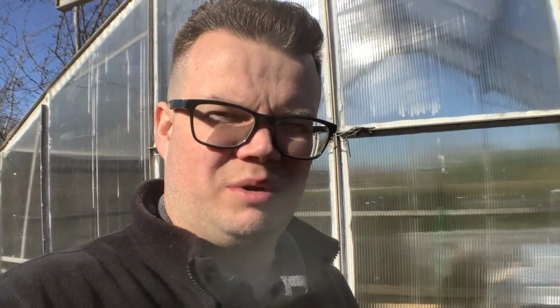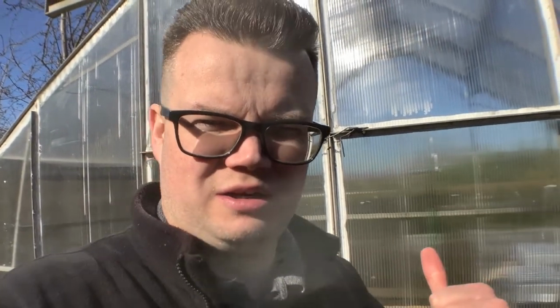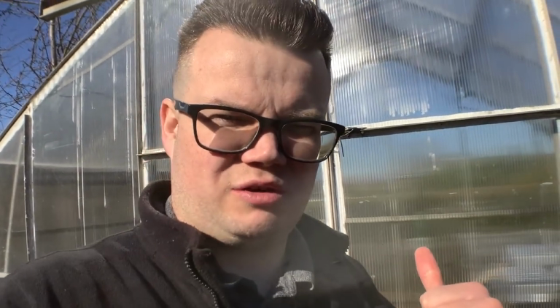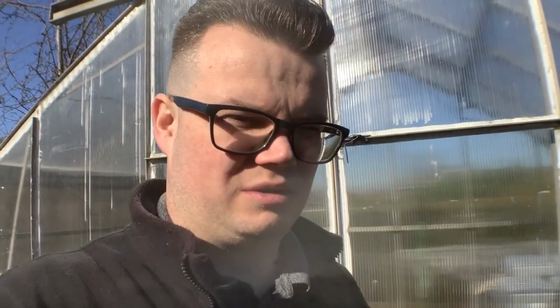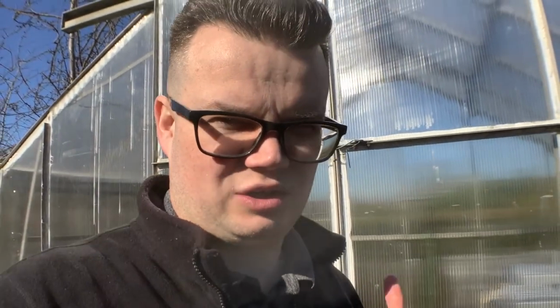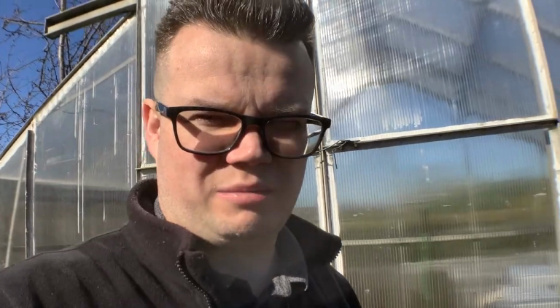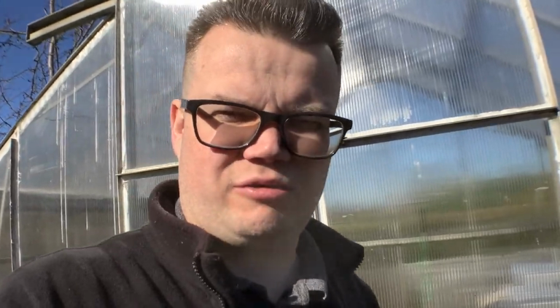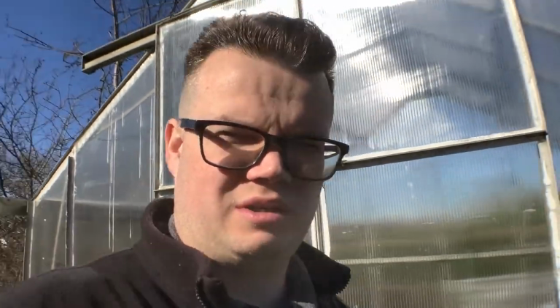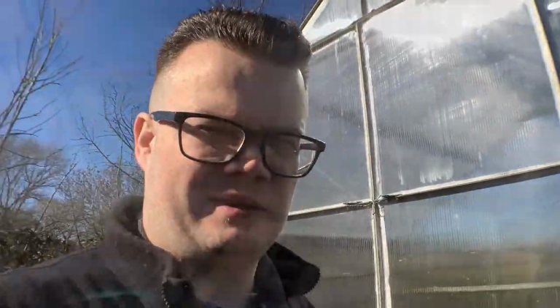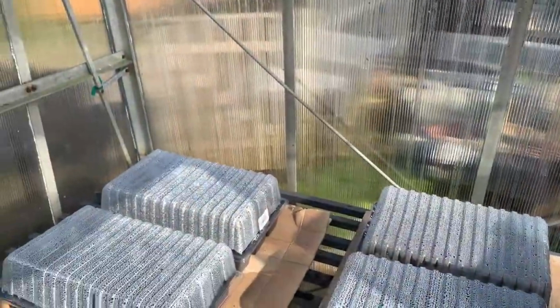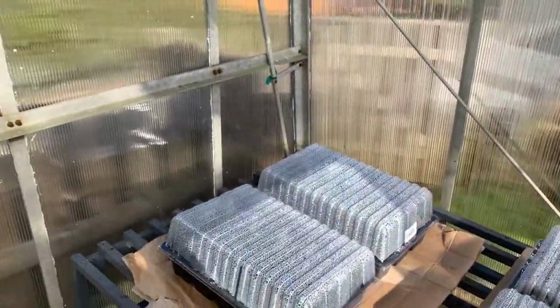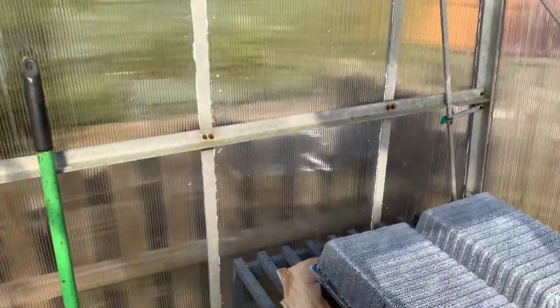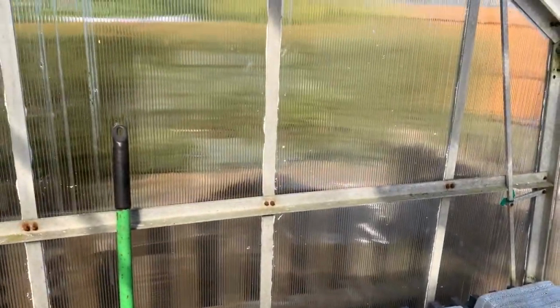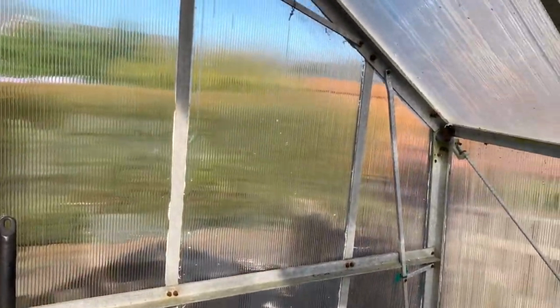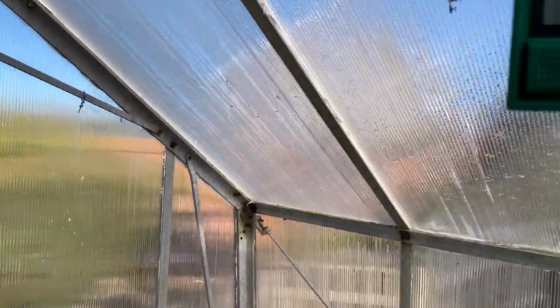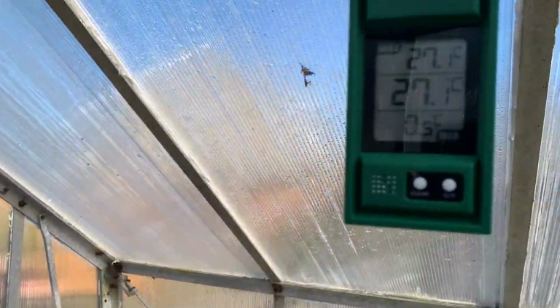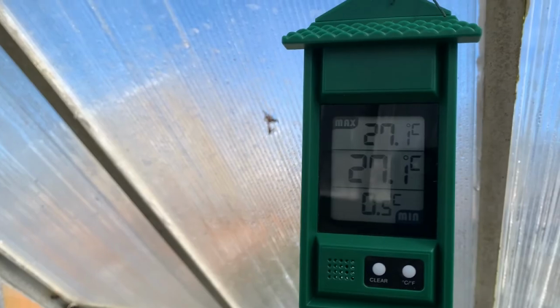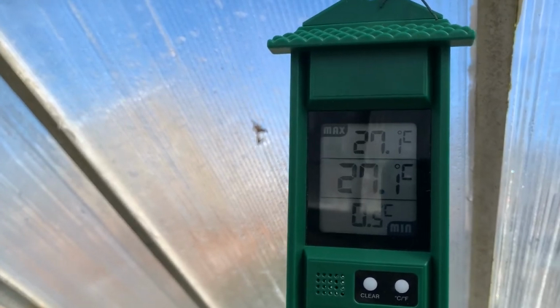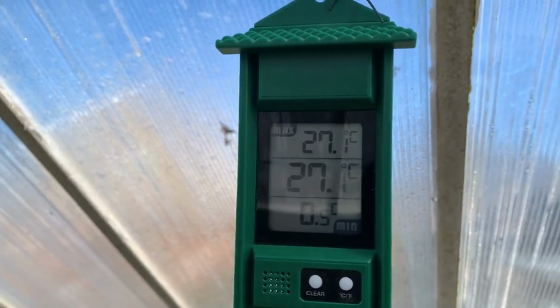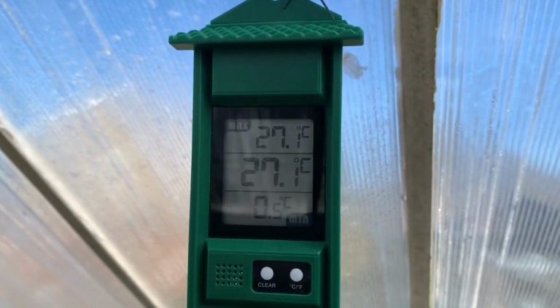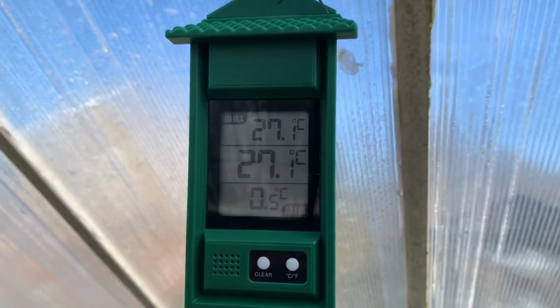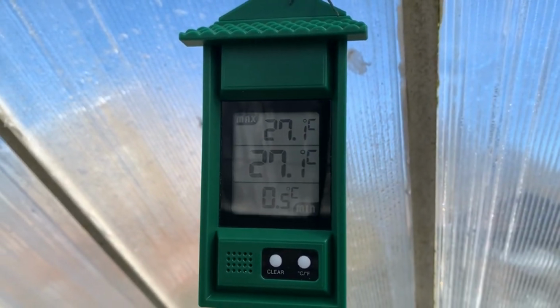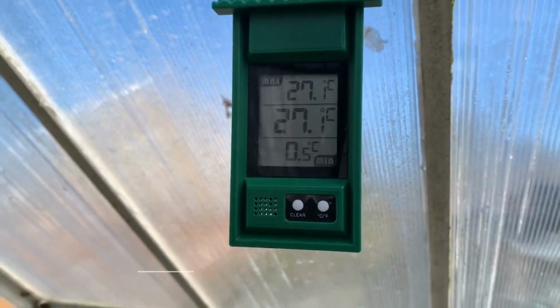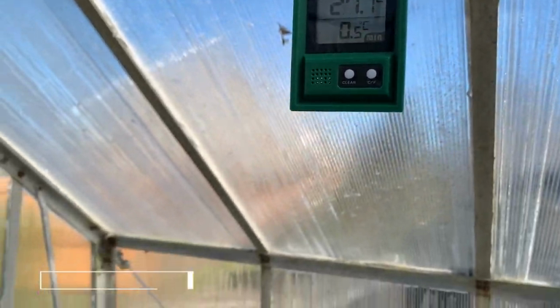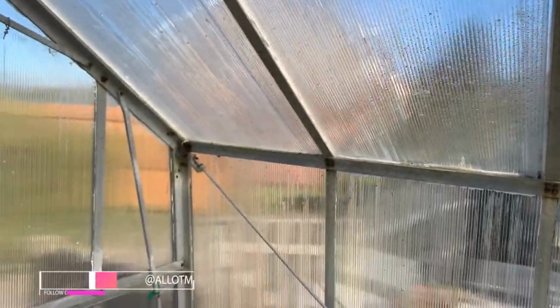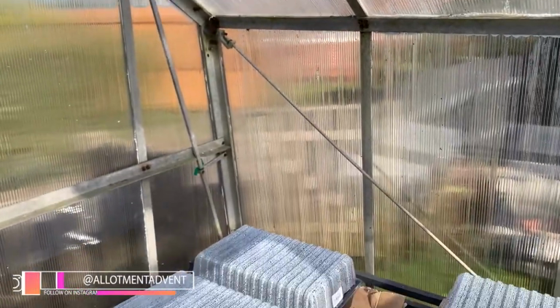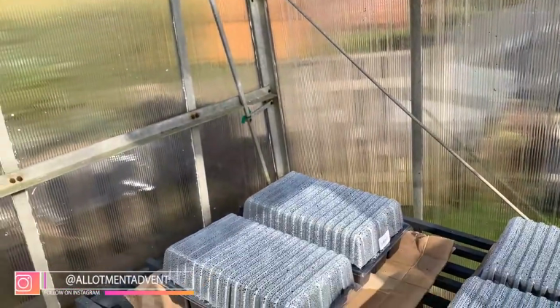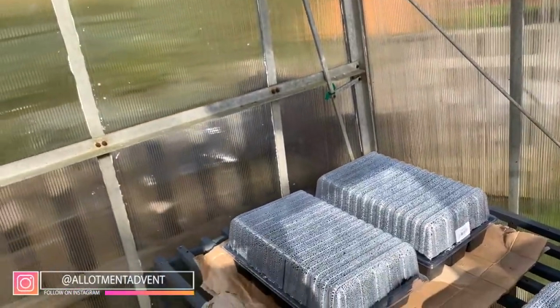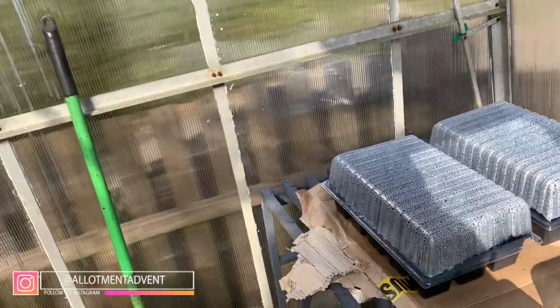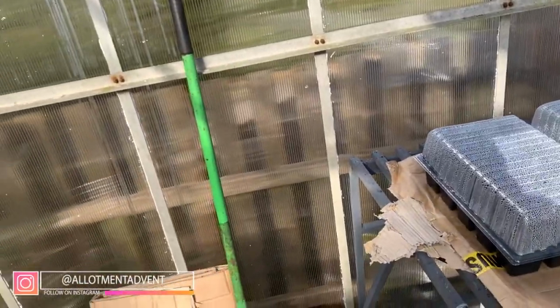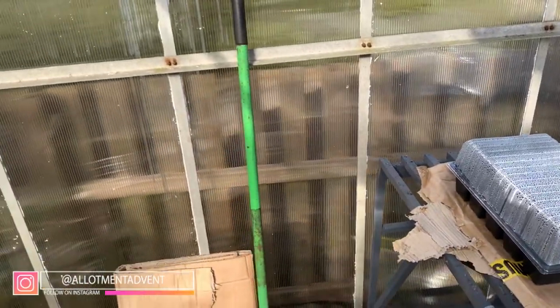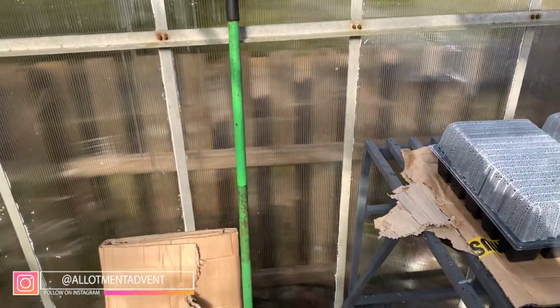I'm going to take you inside the greenhouse and show you how I've been heating it. So I'm inside the greenhouse now - as you can see we're currently at 27.1 degrees. It's quite nice in here, actually keeping quite hot.